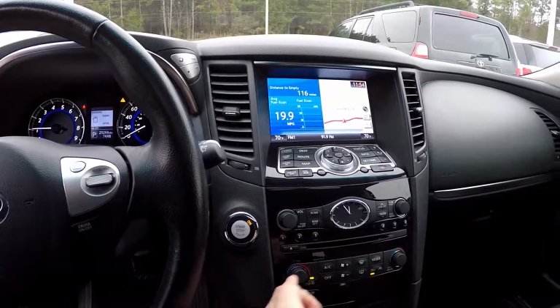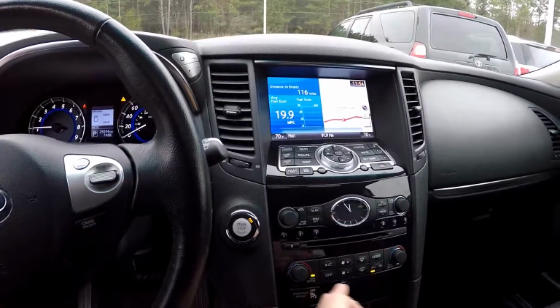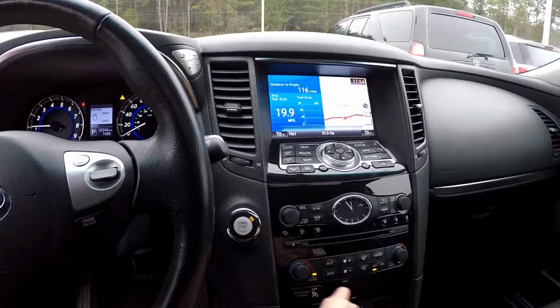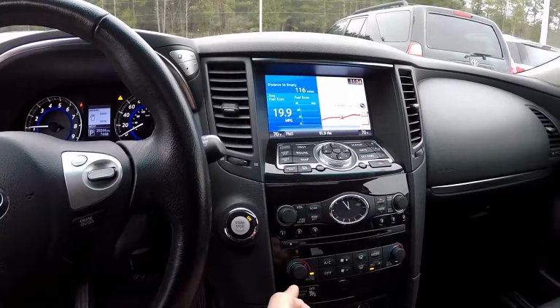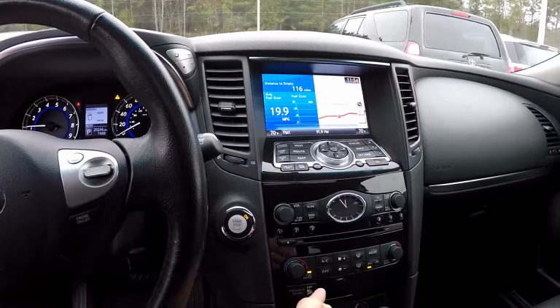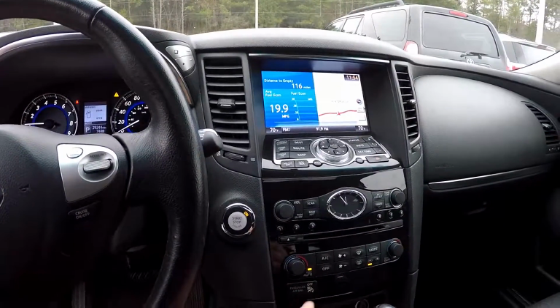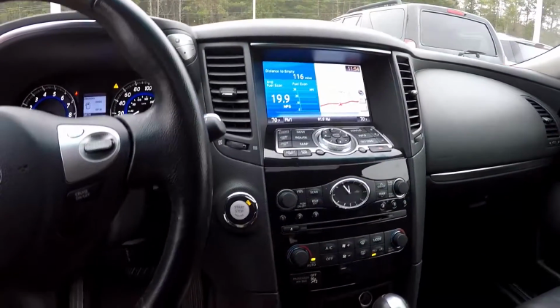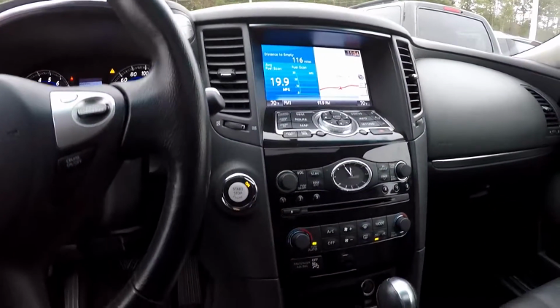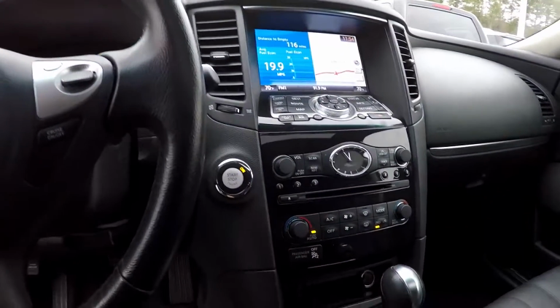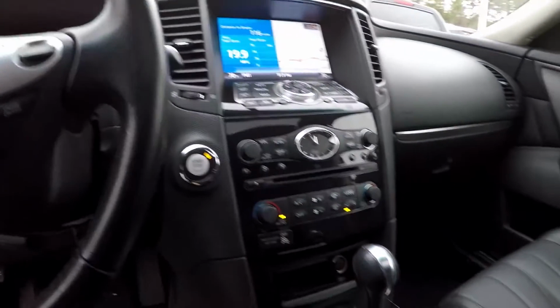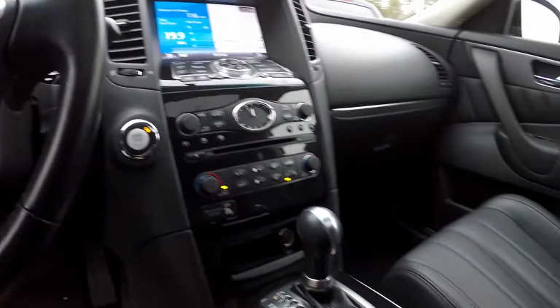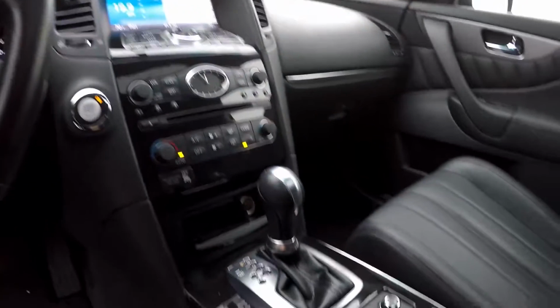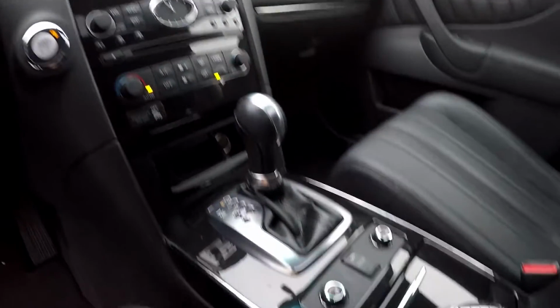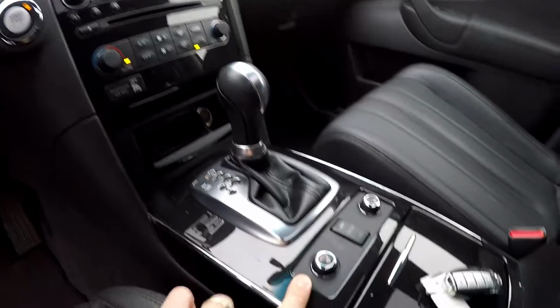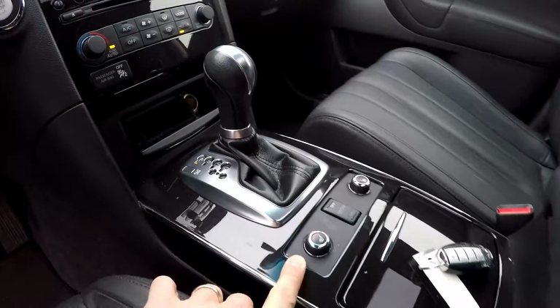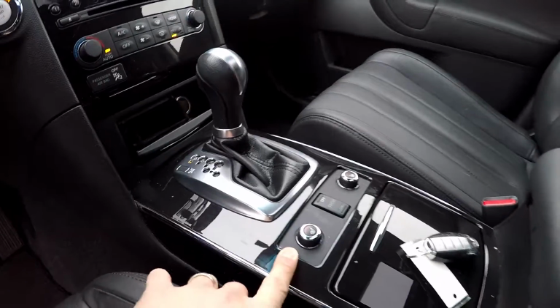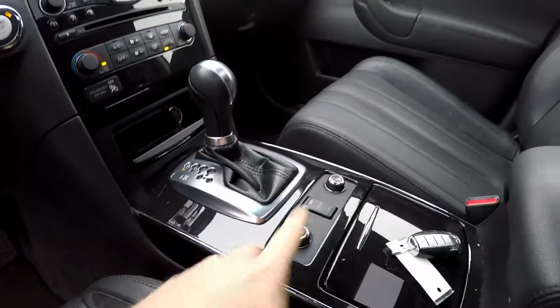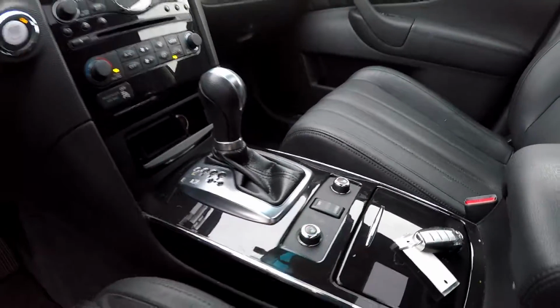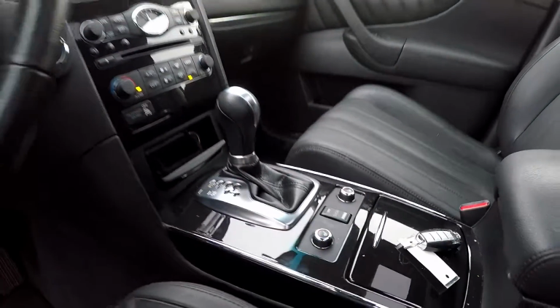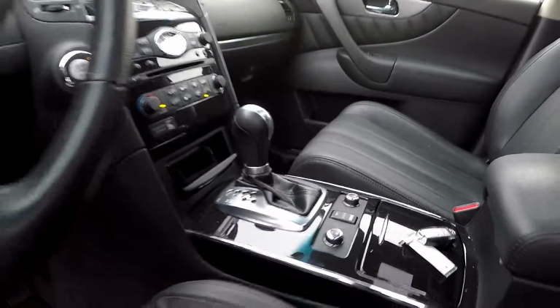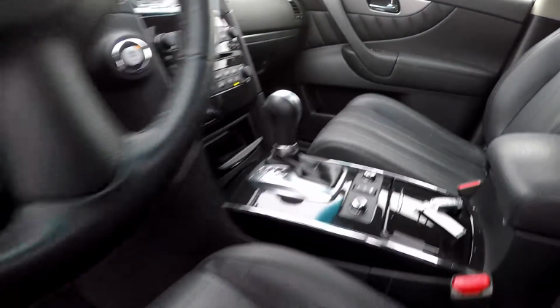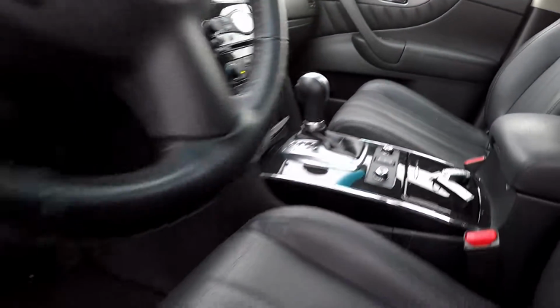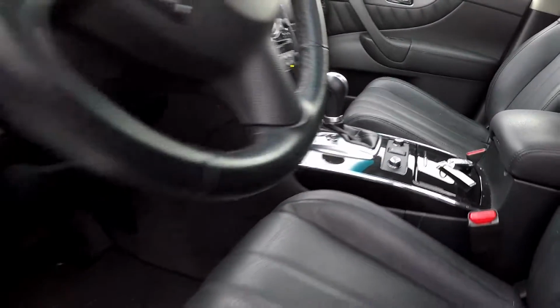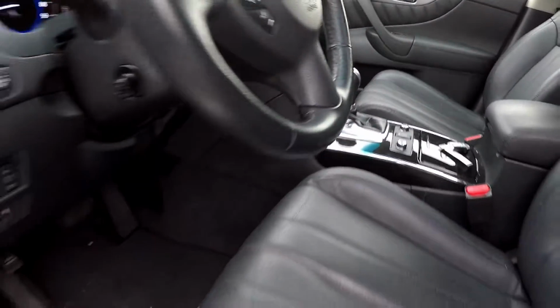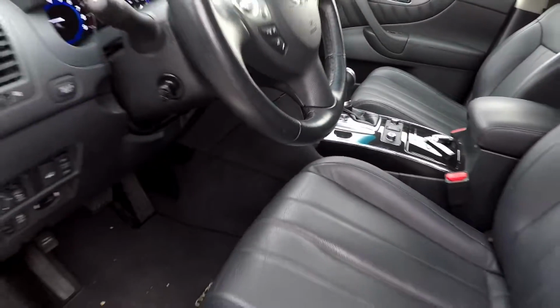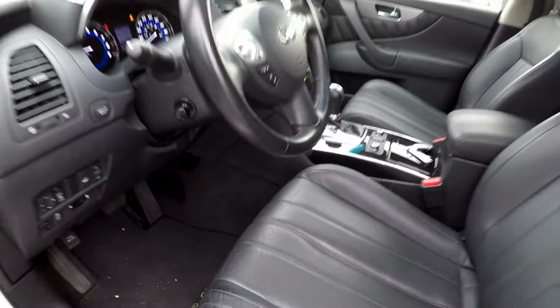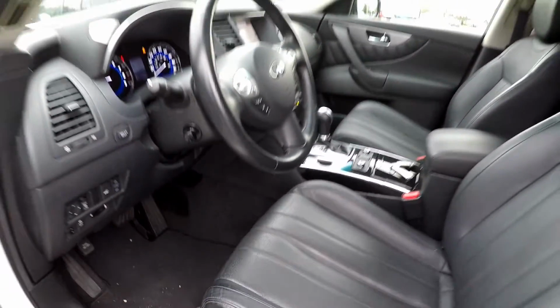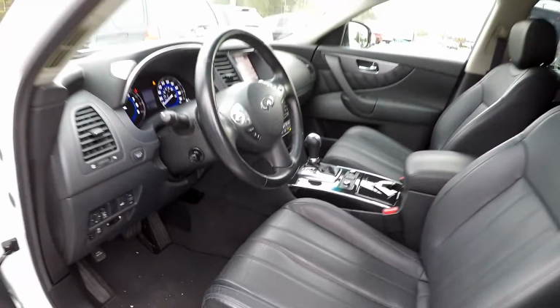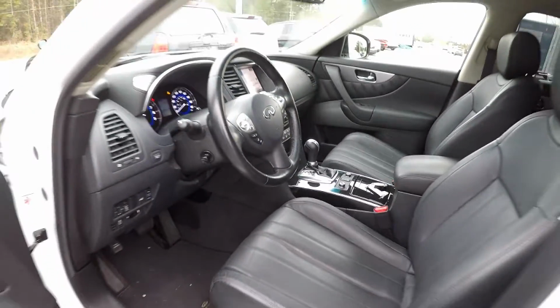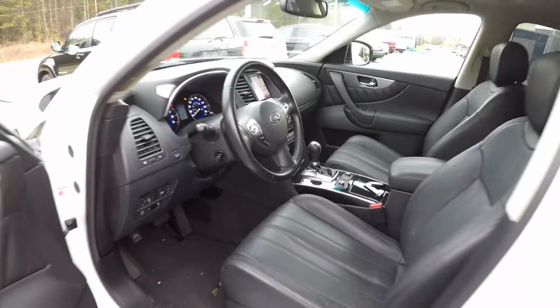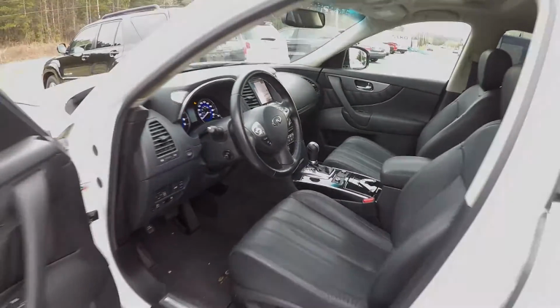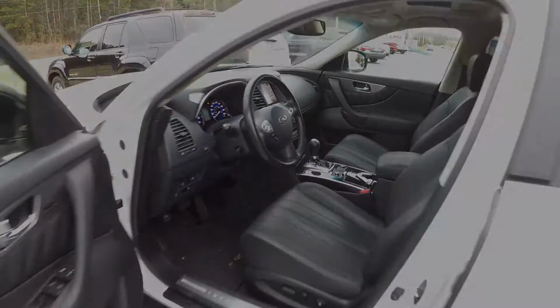All your climate control here in the center. You've got heated front seats, multiple driving modes, and then all your flooring will be black to match the seats.